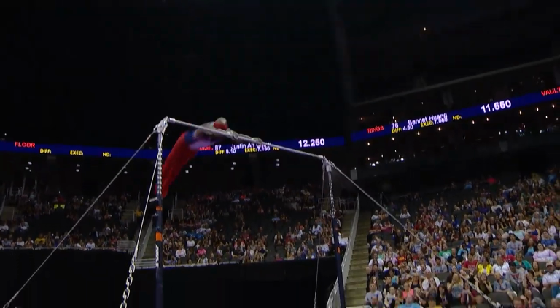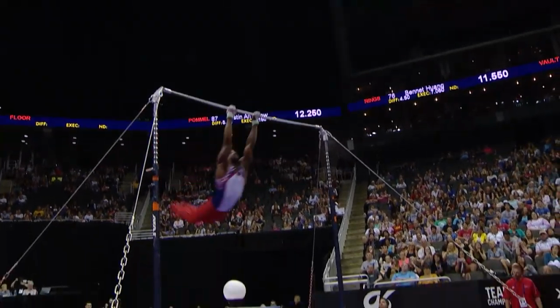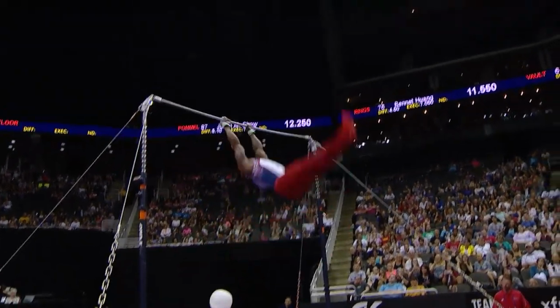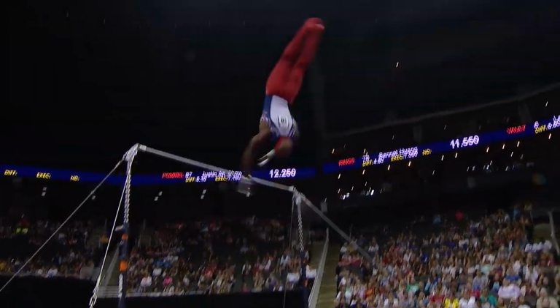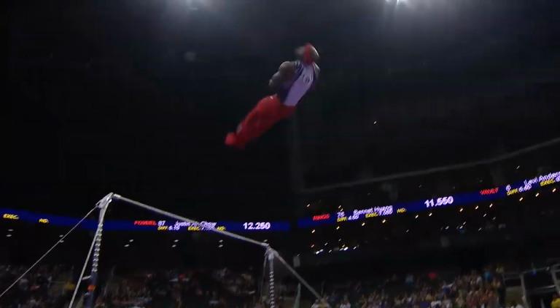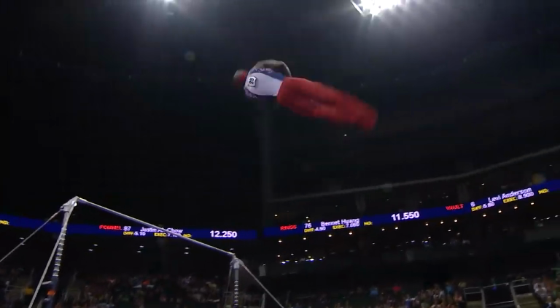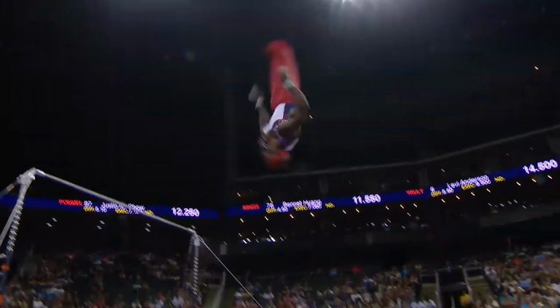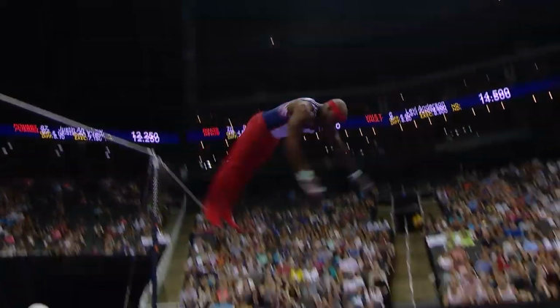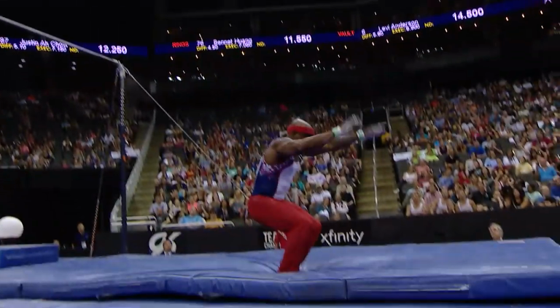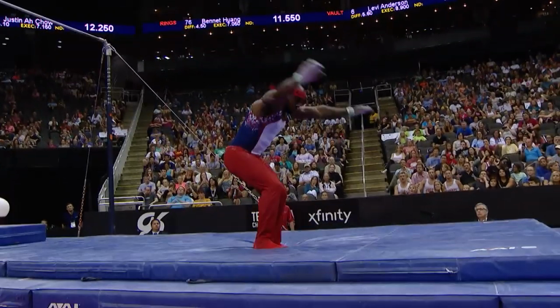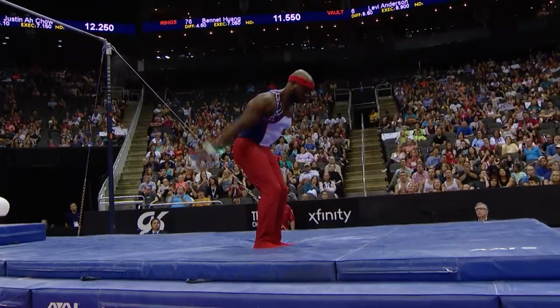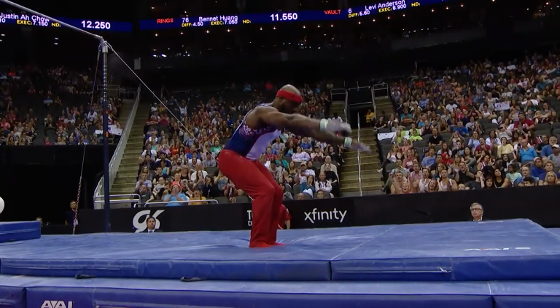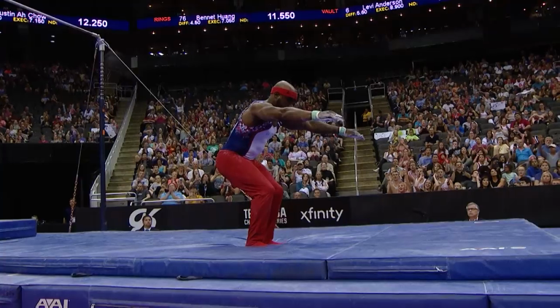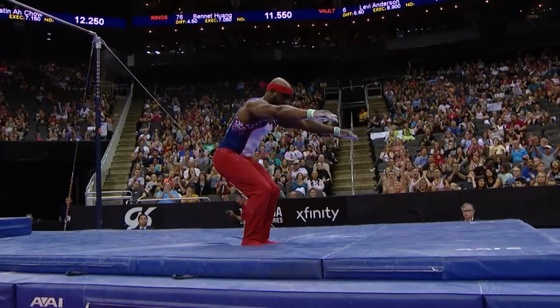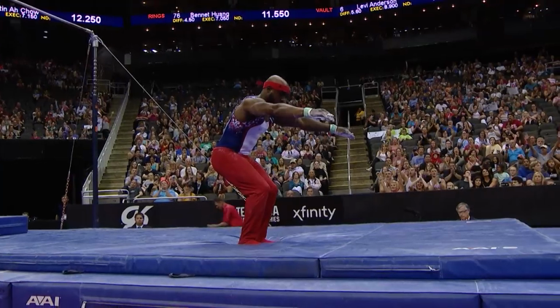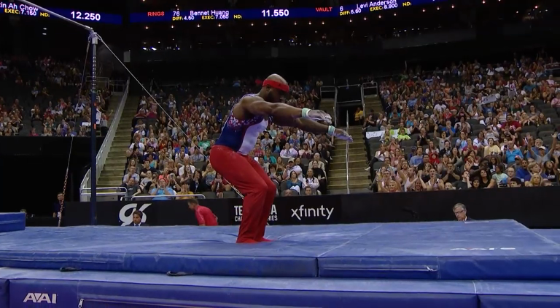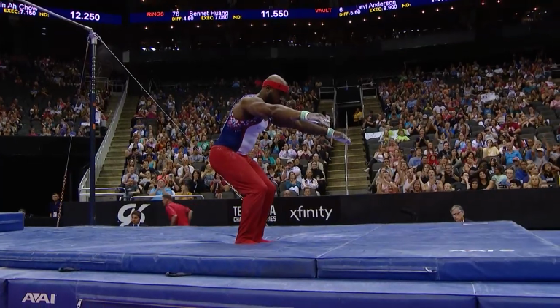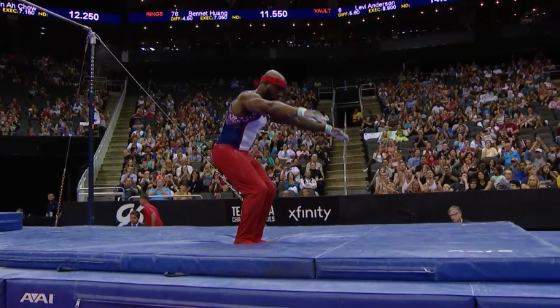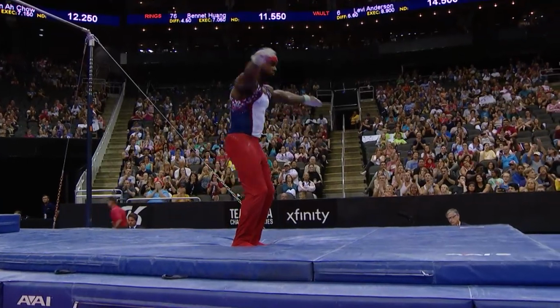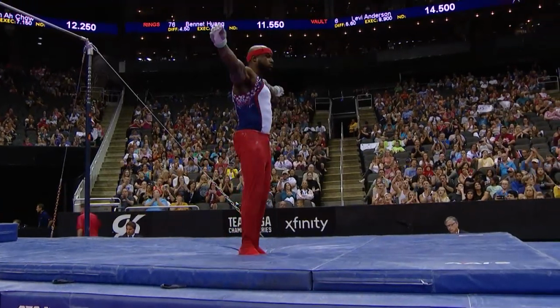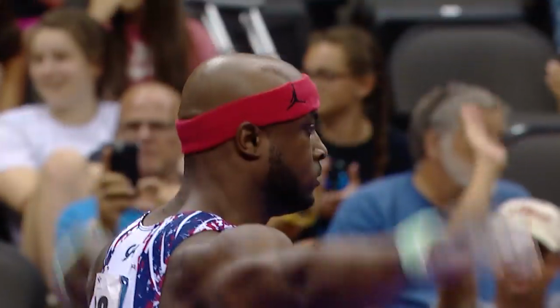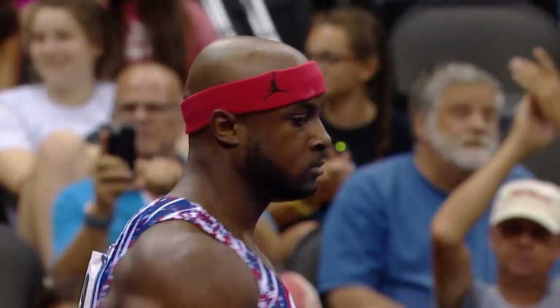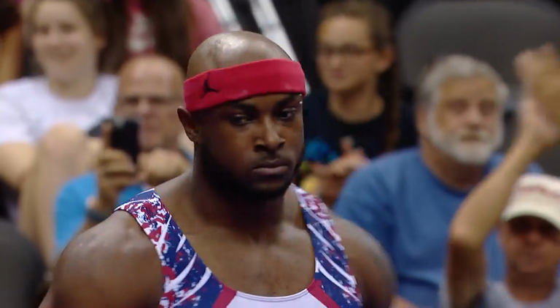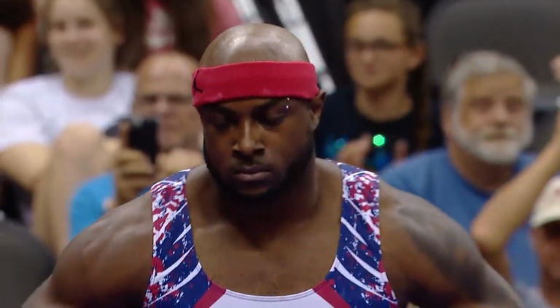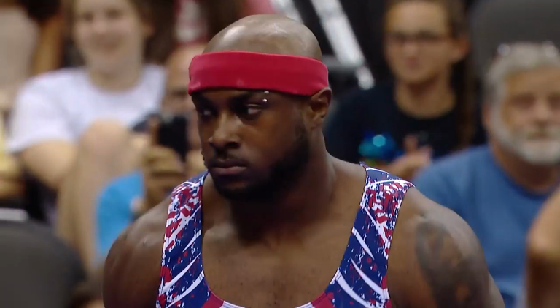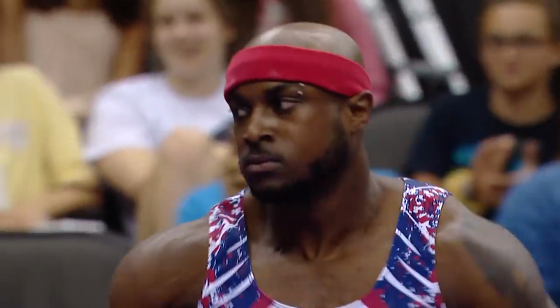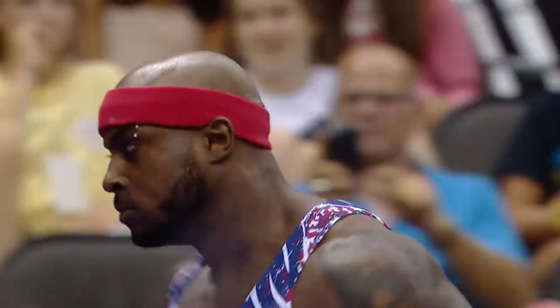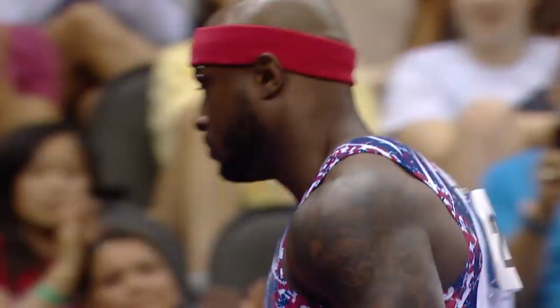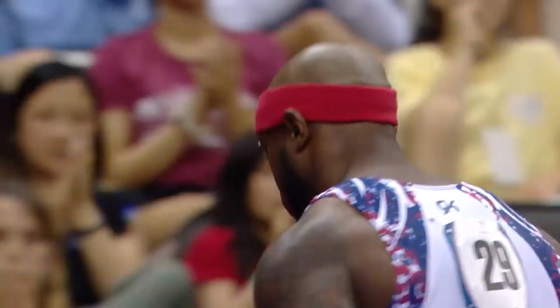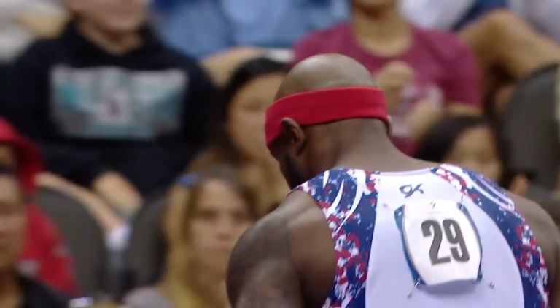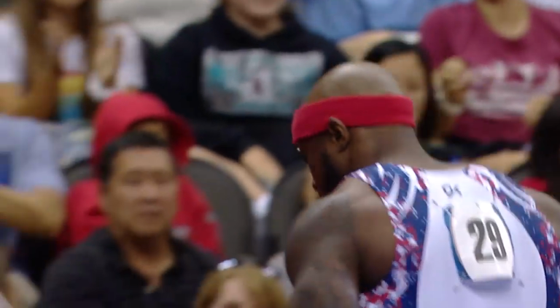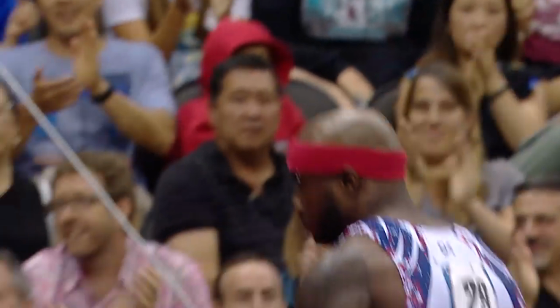Dismount right here — double-double laid out, and a great fight for the landing. Way better than day one.